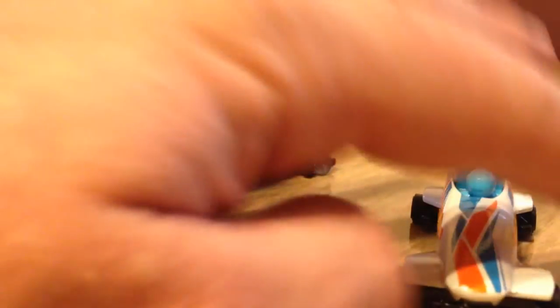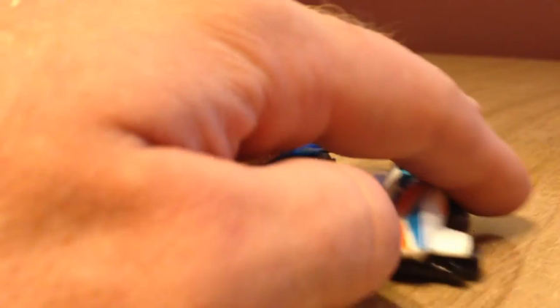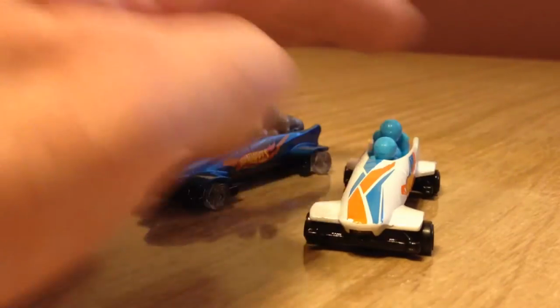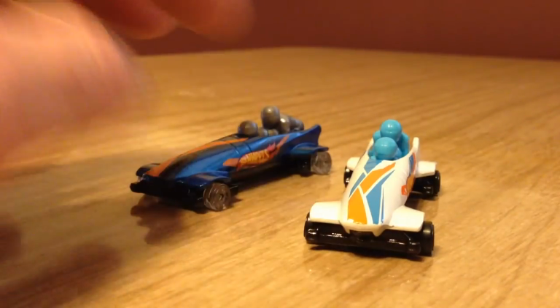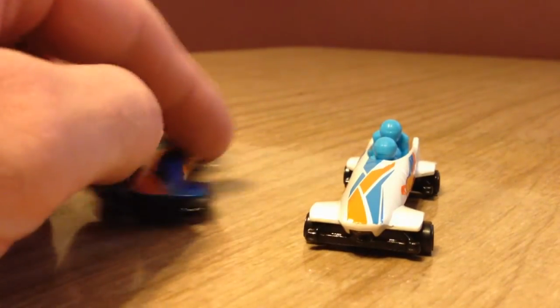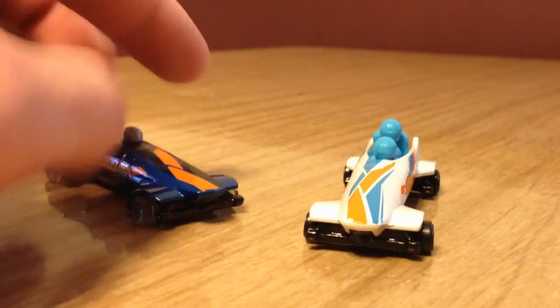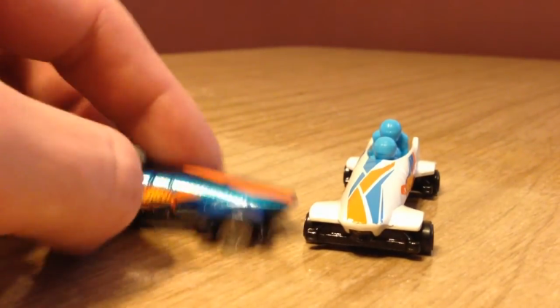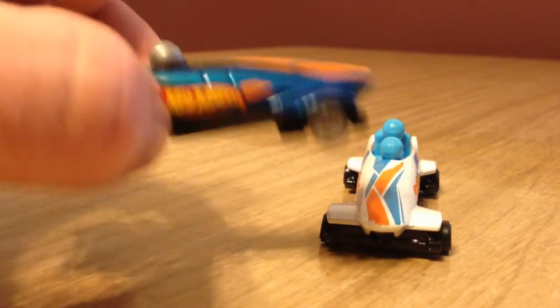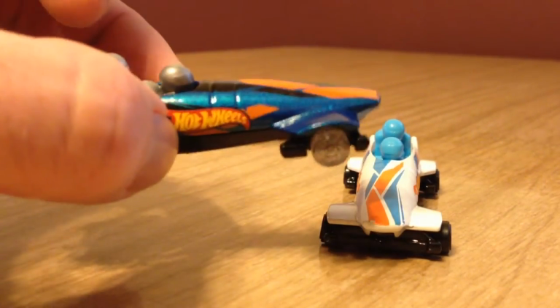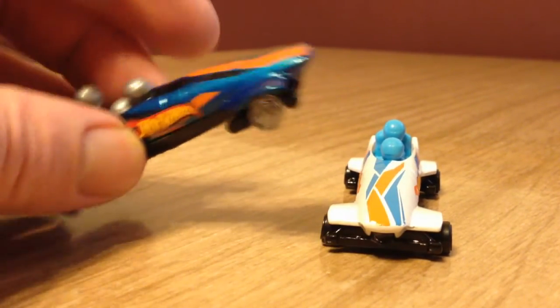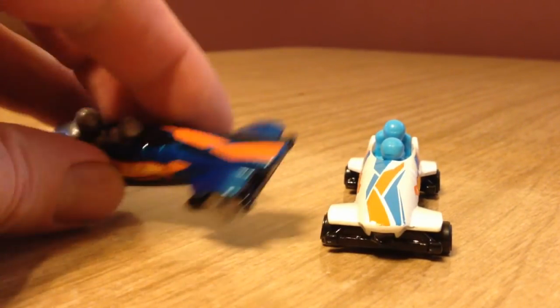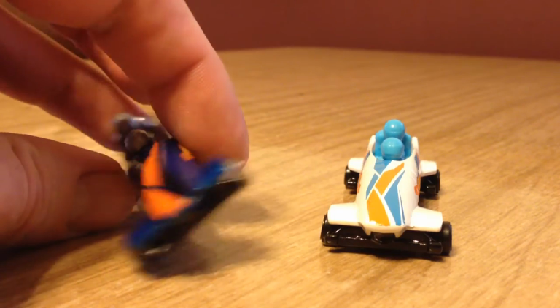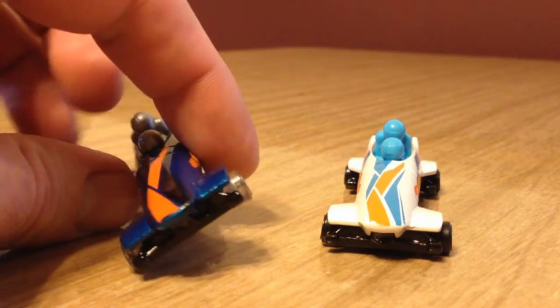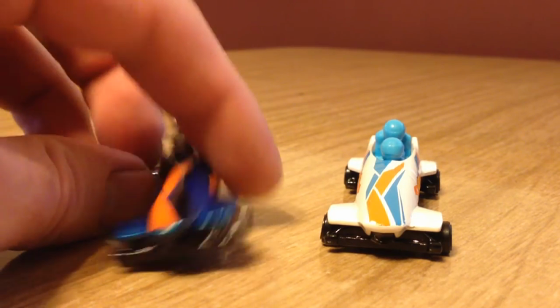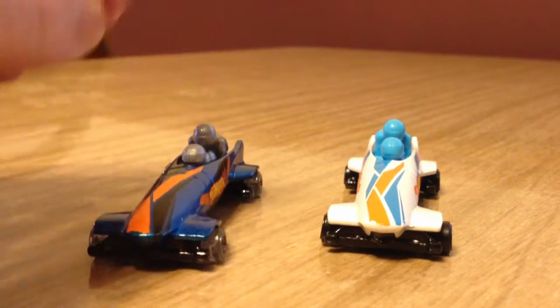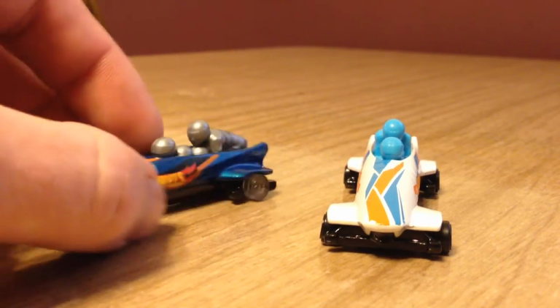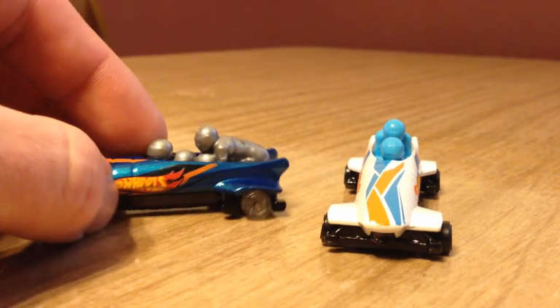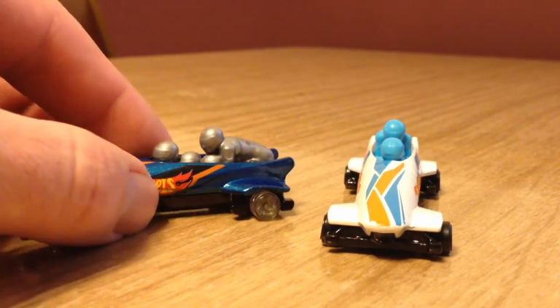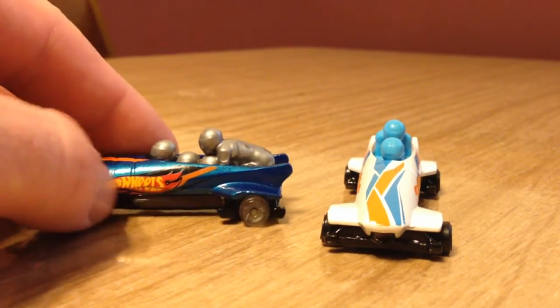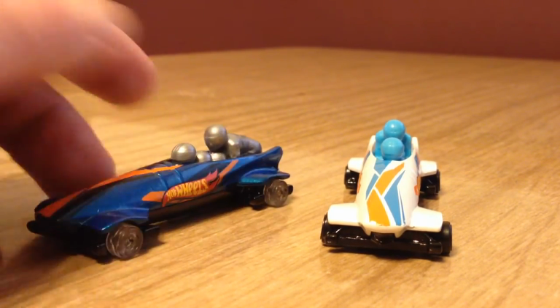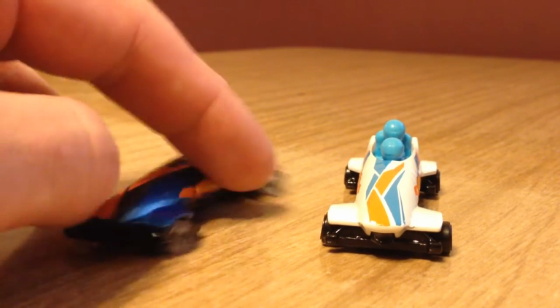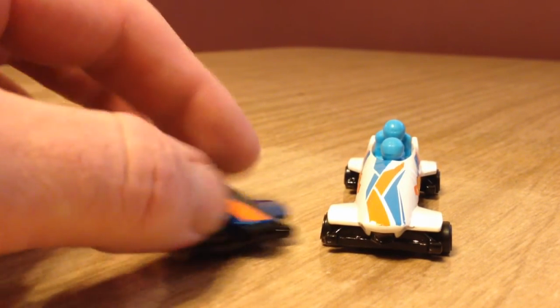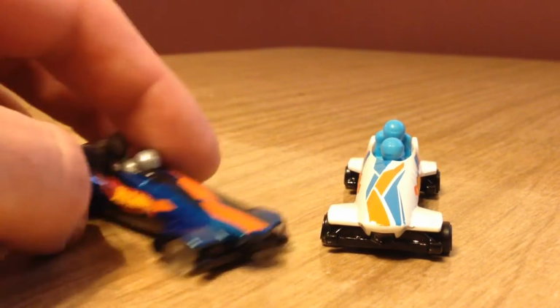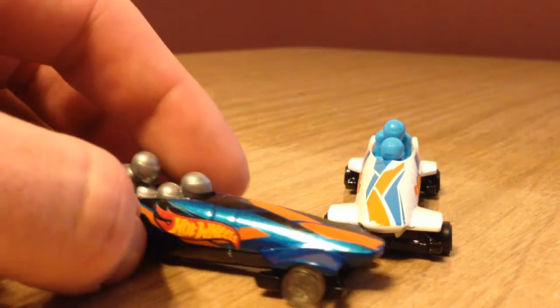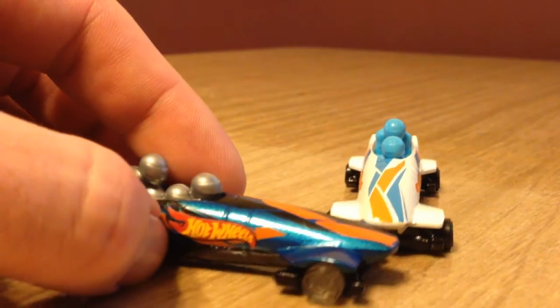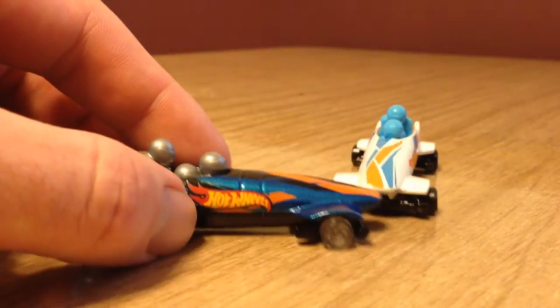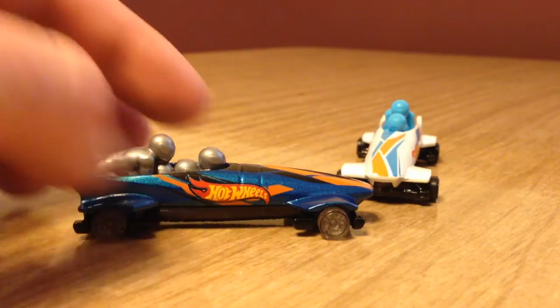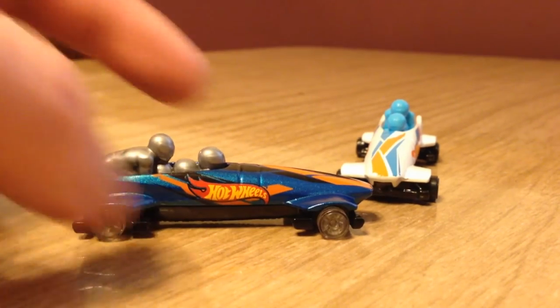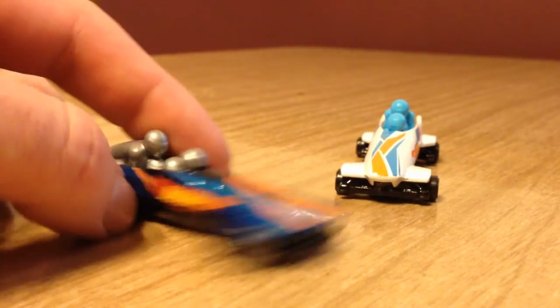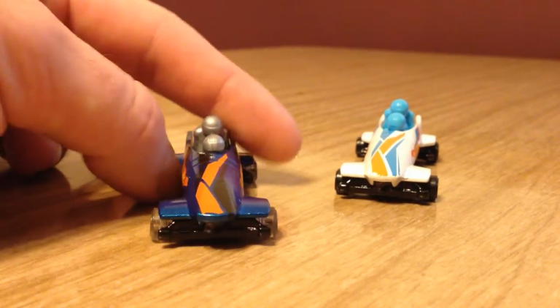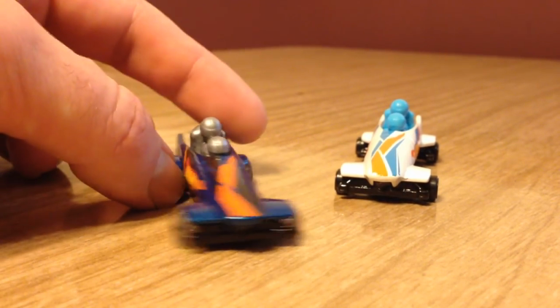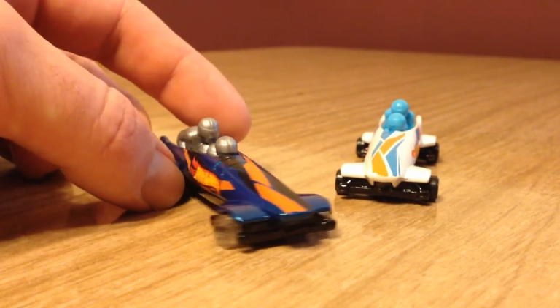When I originally rated this casting I gave it two stars just because of the originality of it — I thought it was pretty cool. I also mentioned I wanted to make a Jamaican bobsled custom, which I think would be pretty hilarious.